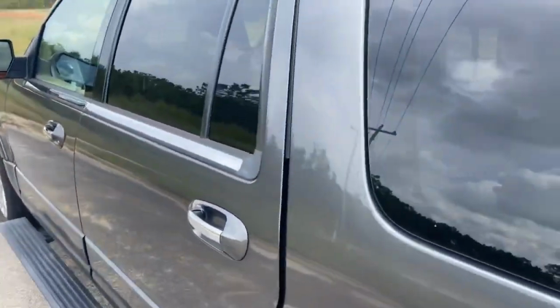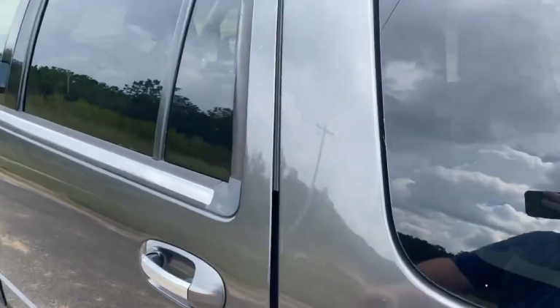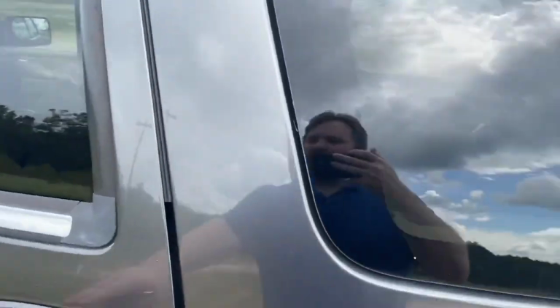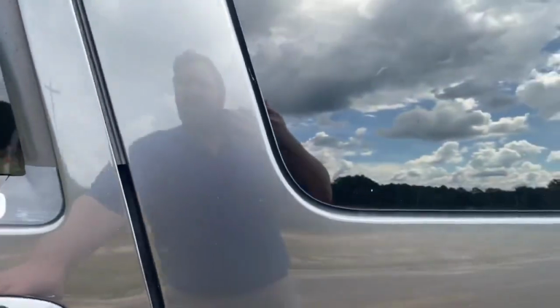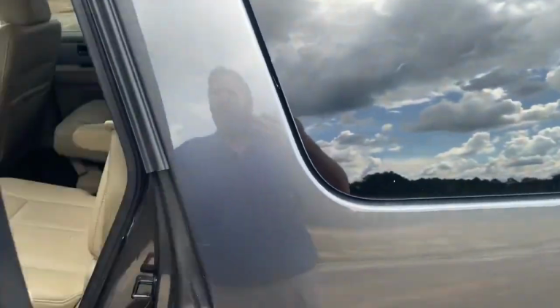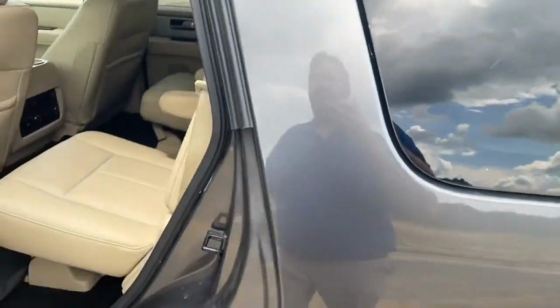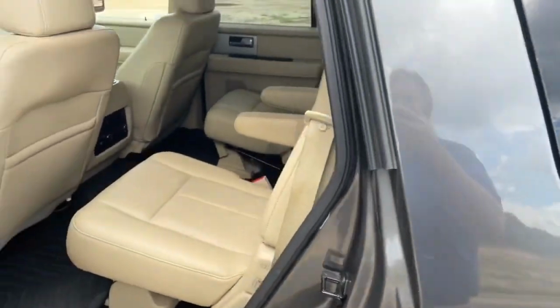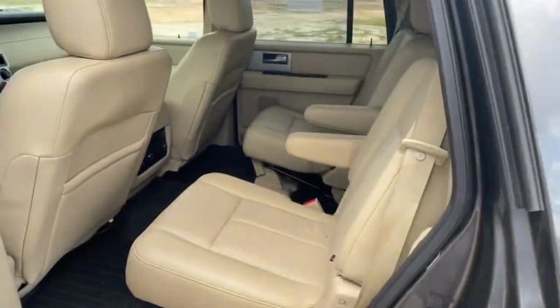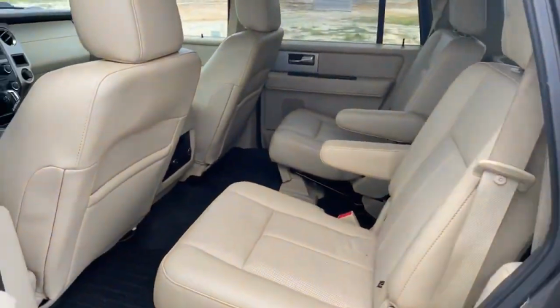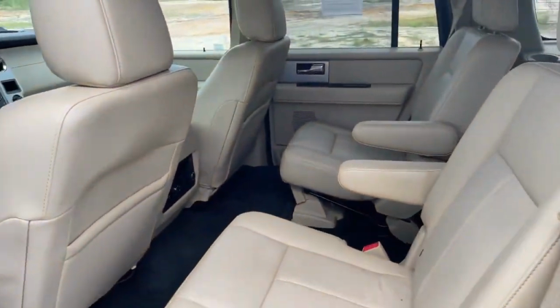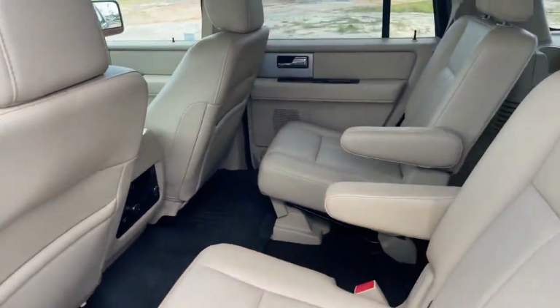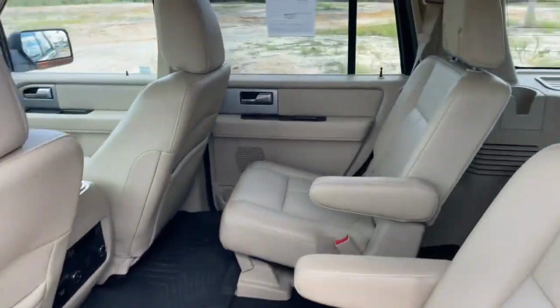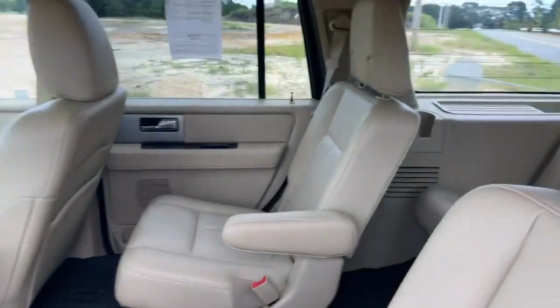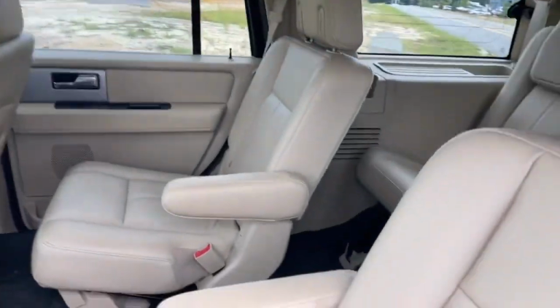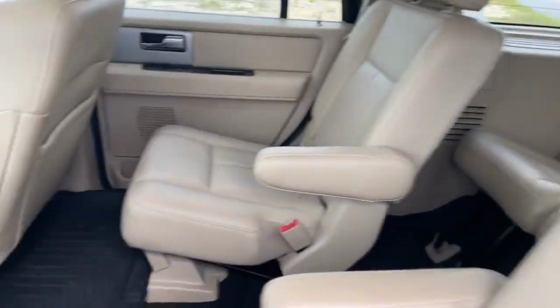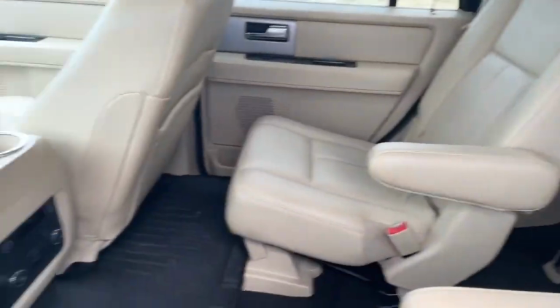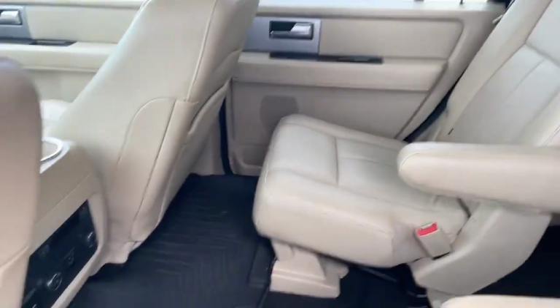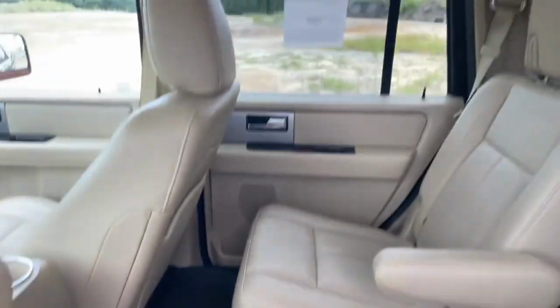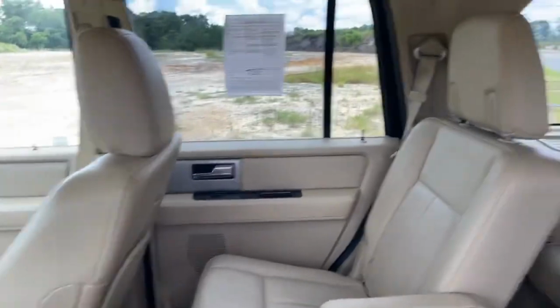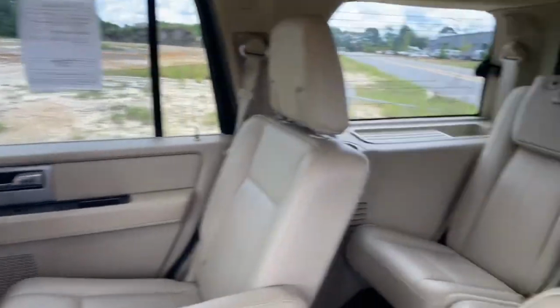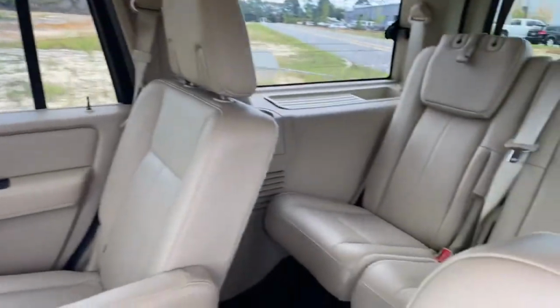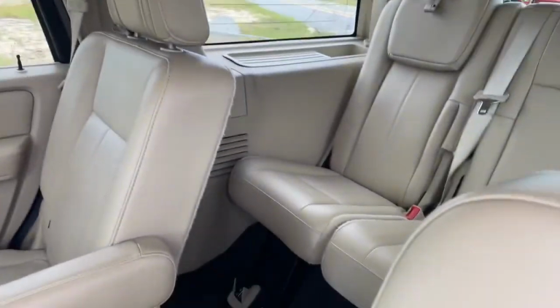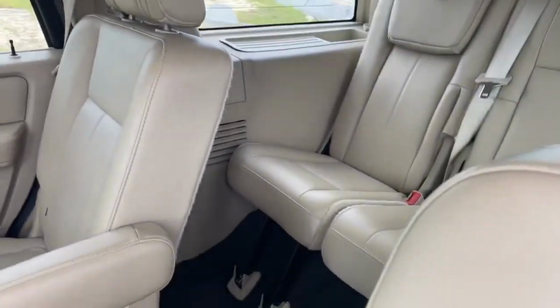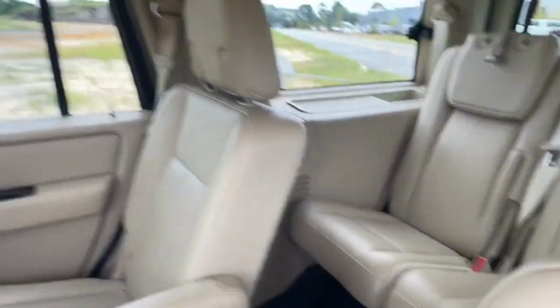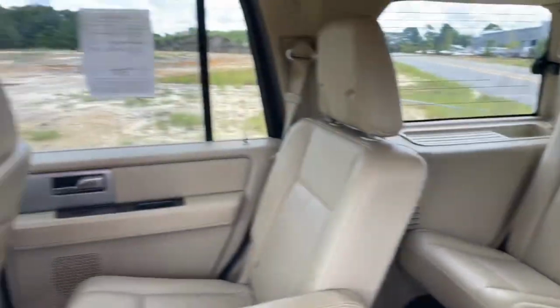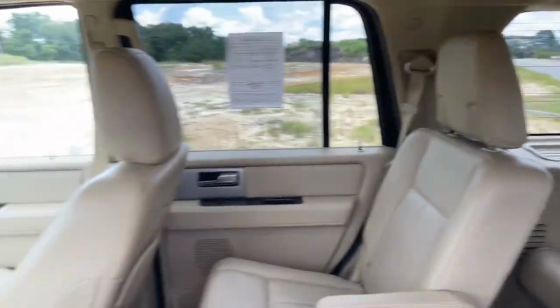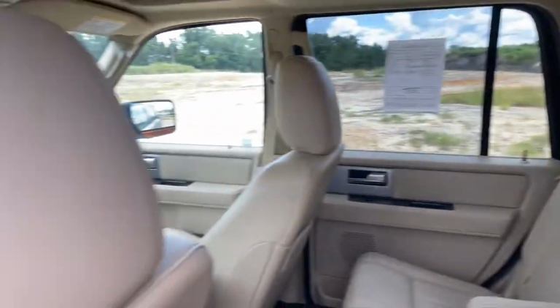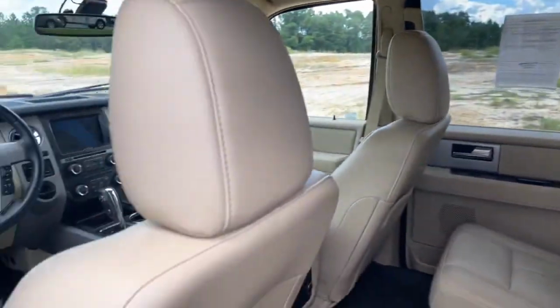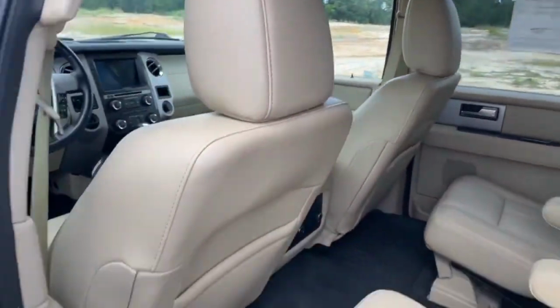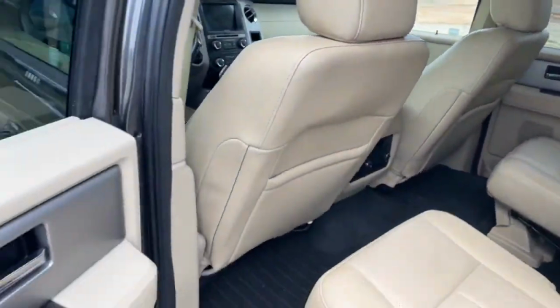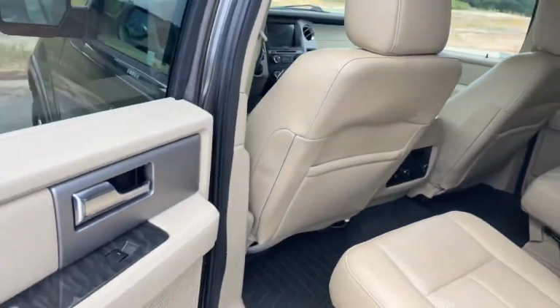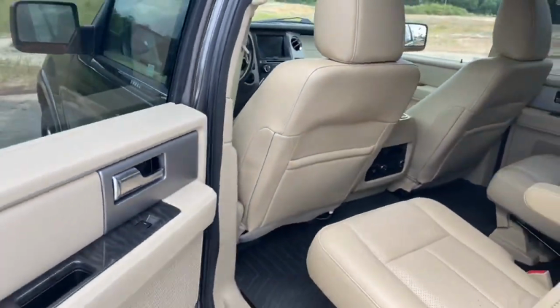And then the door back here, we got the captain chairs. As you probably saw earlier, it's all leathered up. It's looking really nice.